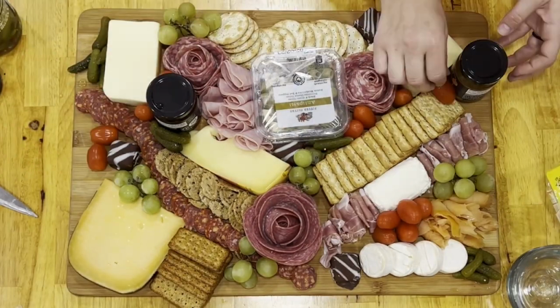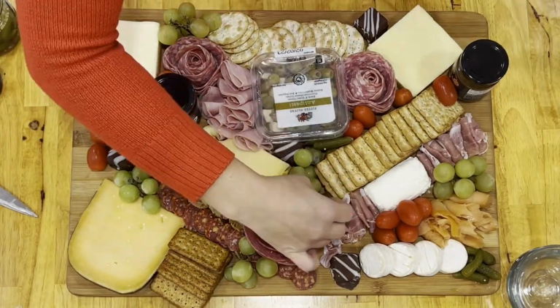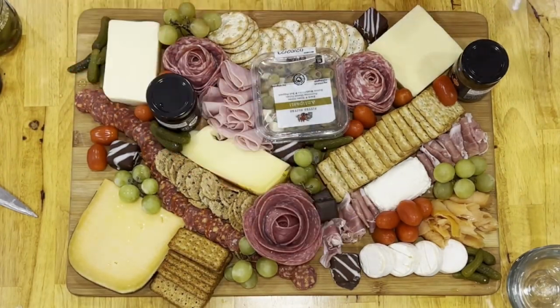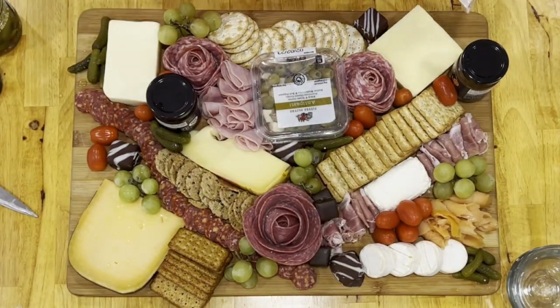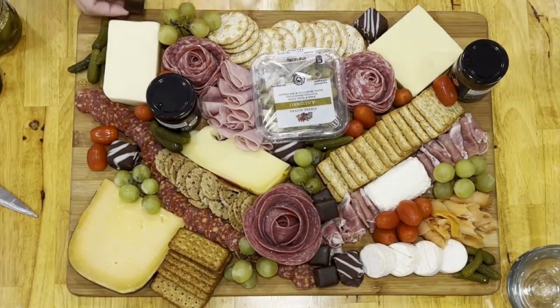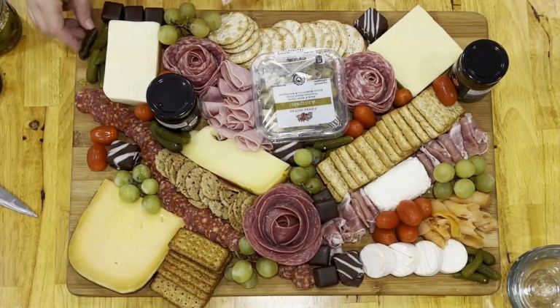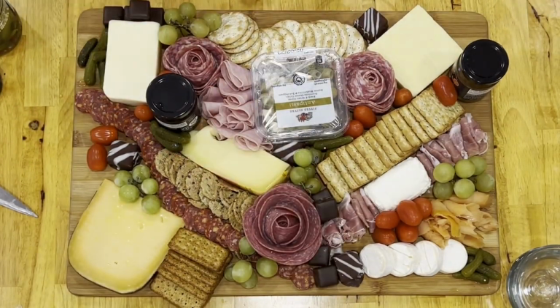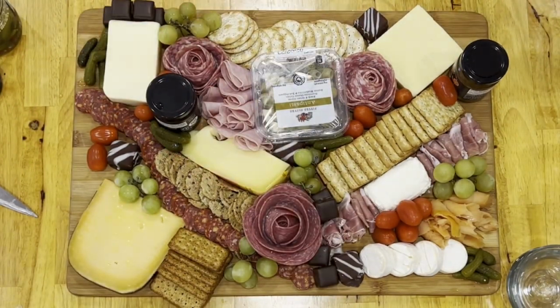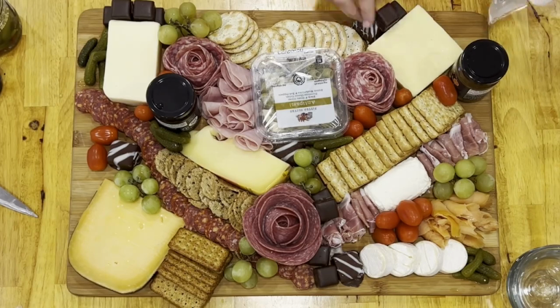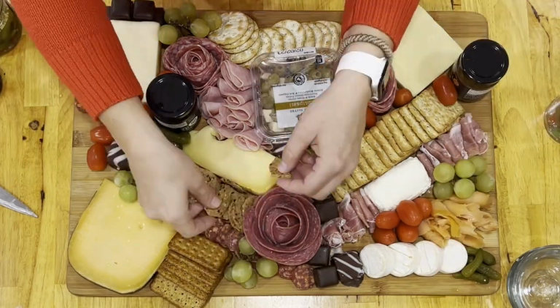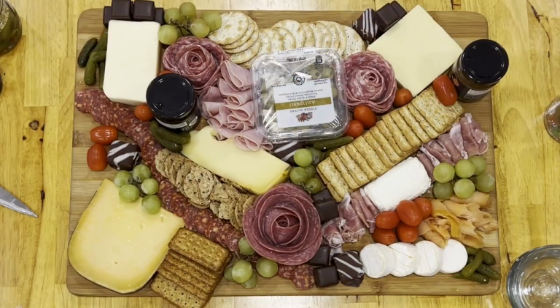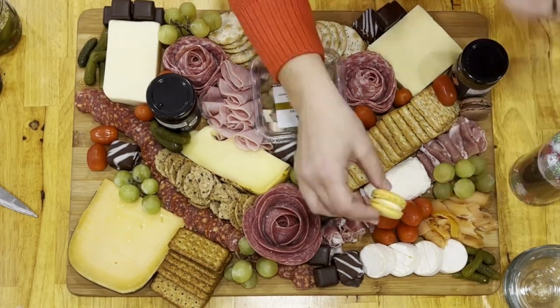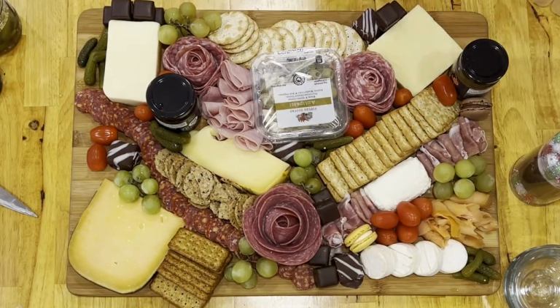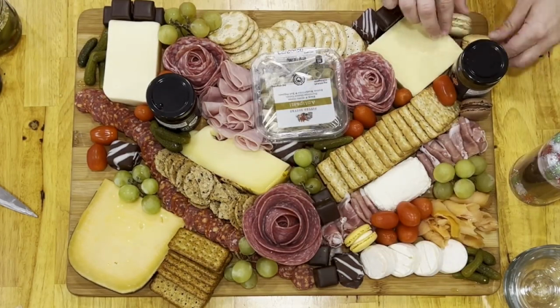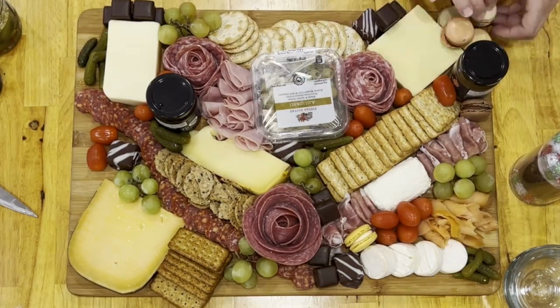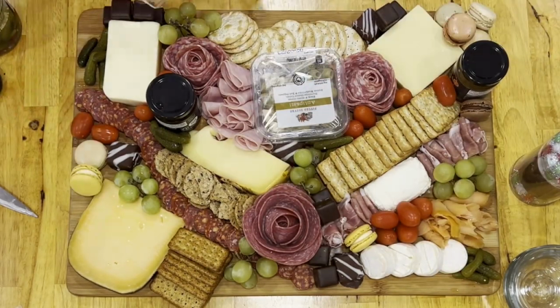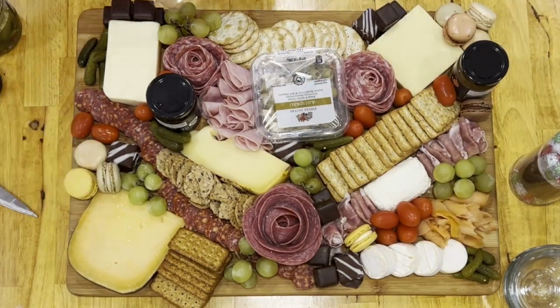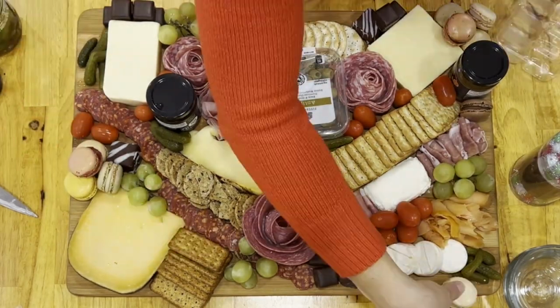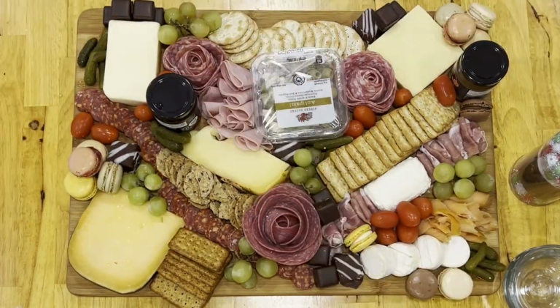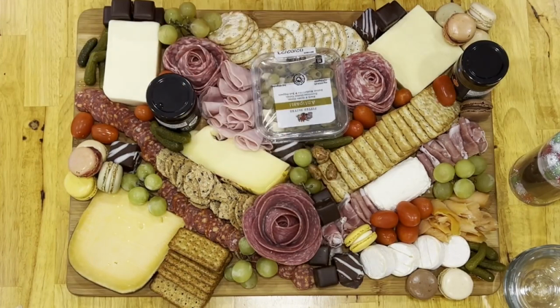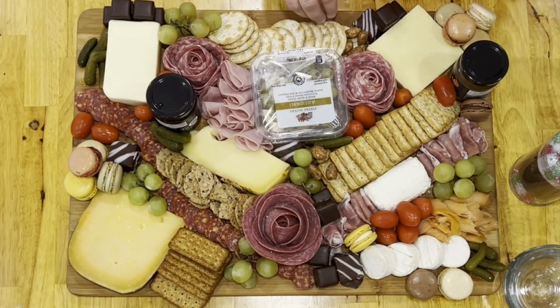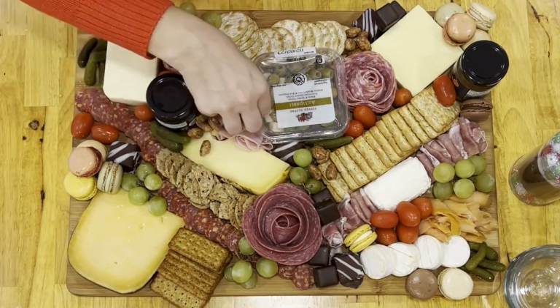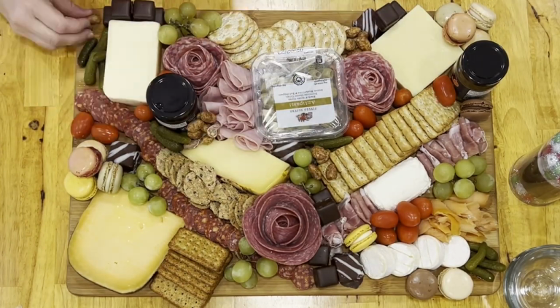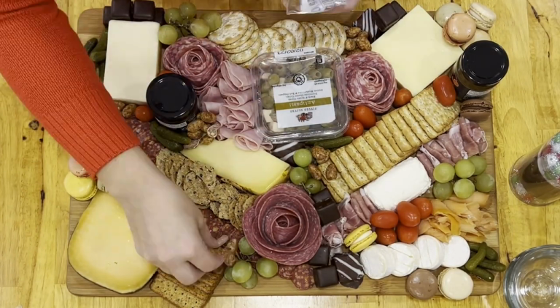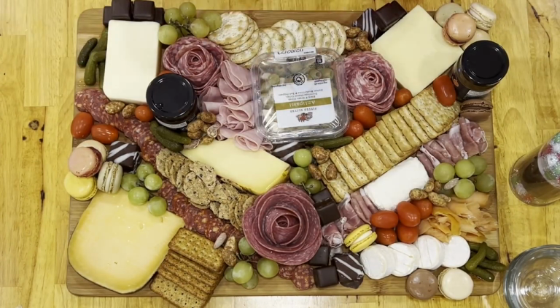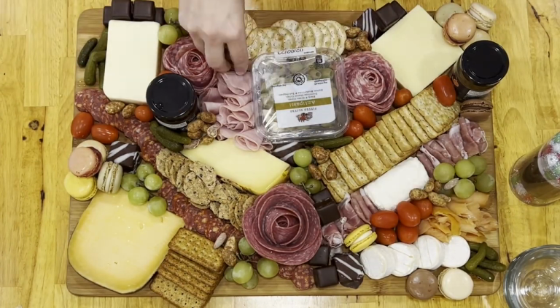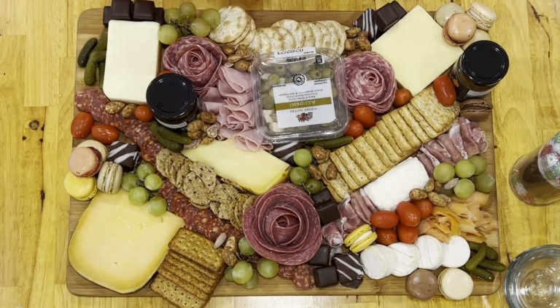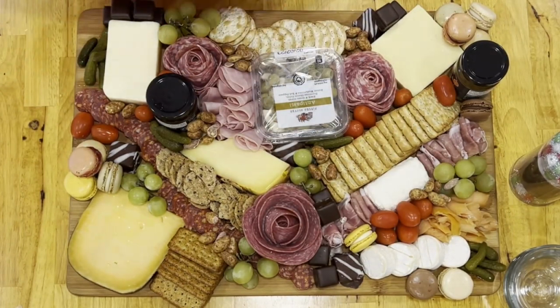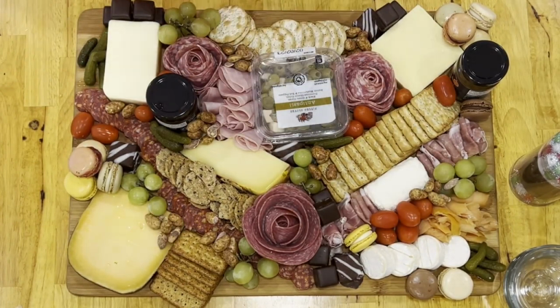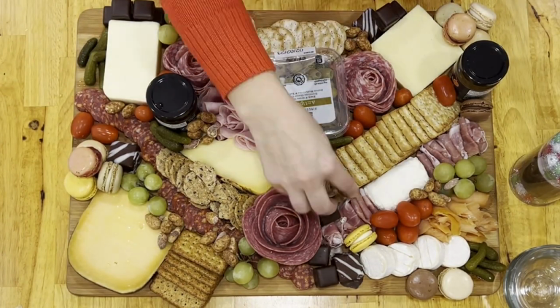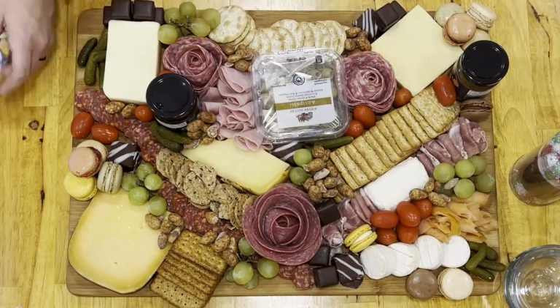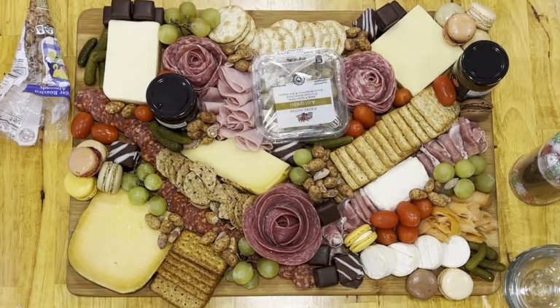Then I added some Domino Steine, which were also in the Christmas section at Aldi, as well as some French macarons, which I also got in the frozen section at Aldi. After that, I added some Gebrannte Mandeln, which are caramelized almonds, and those I got from Aldi as well in the Christmas section.